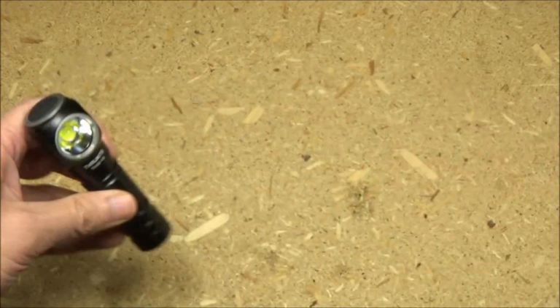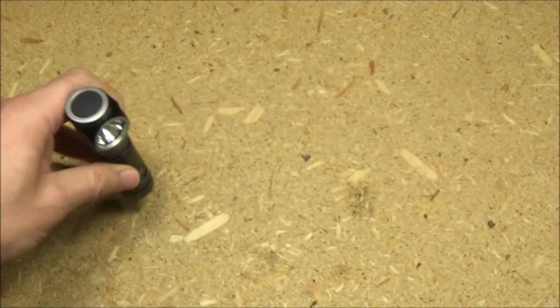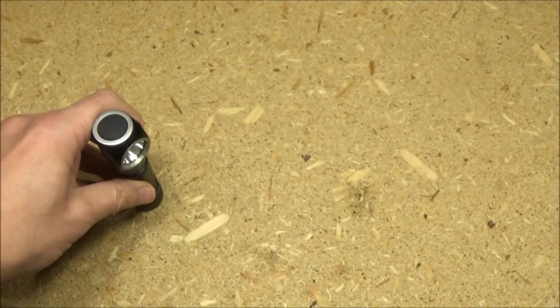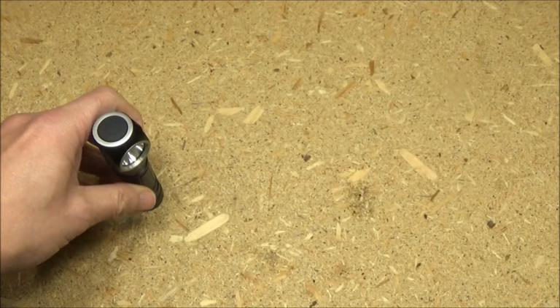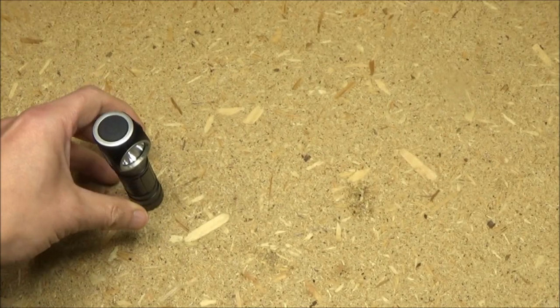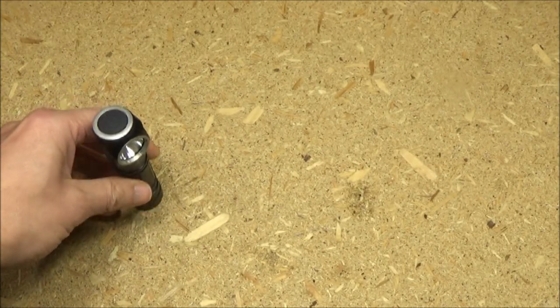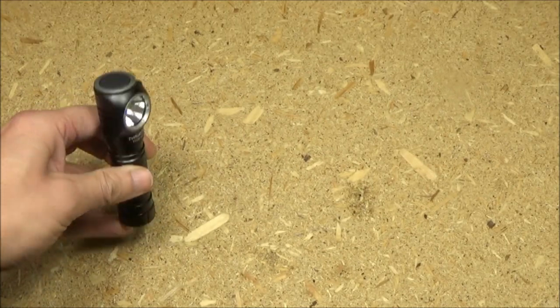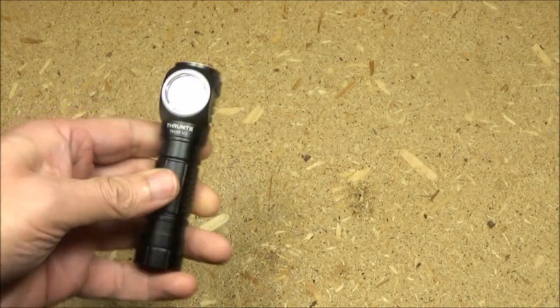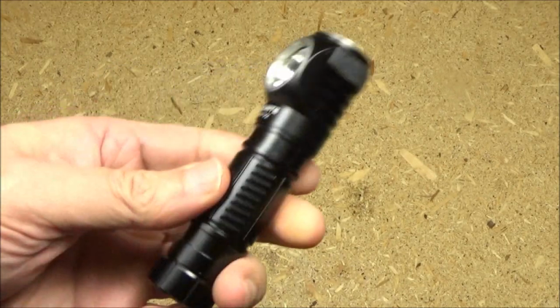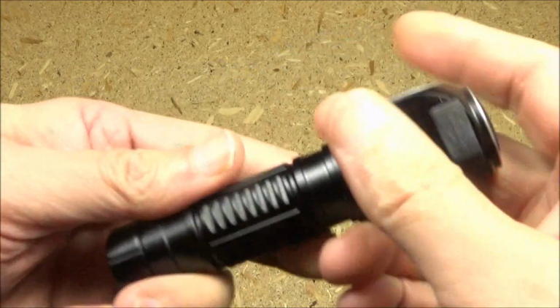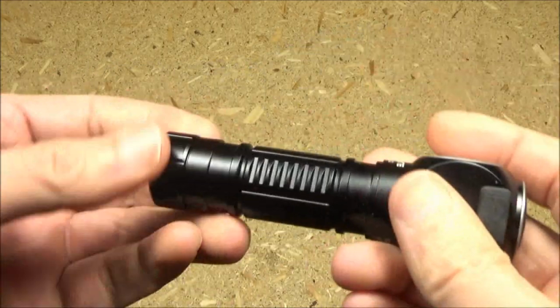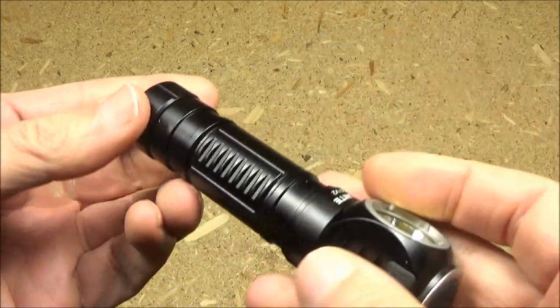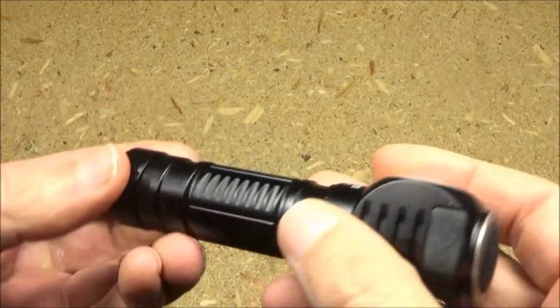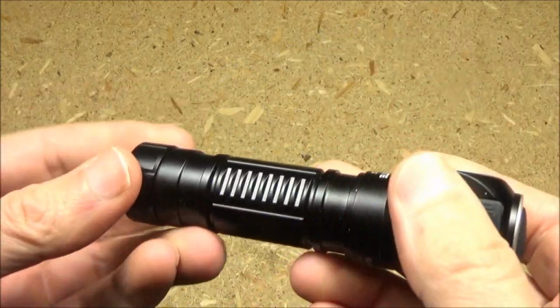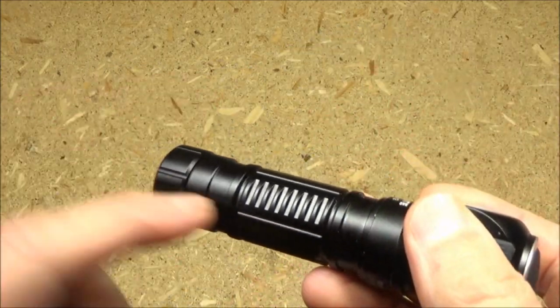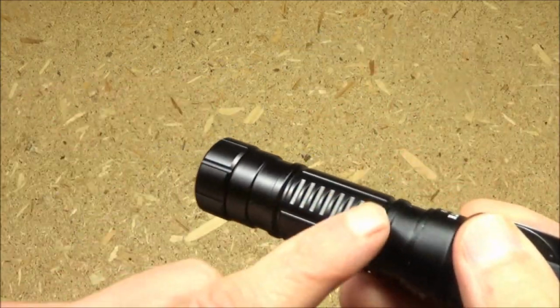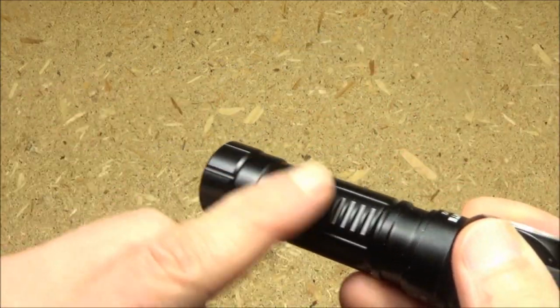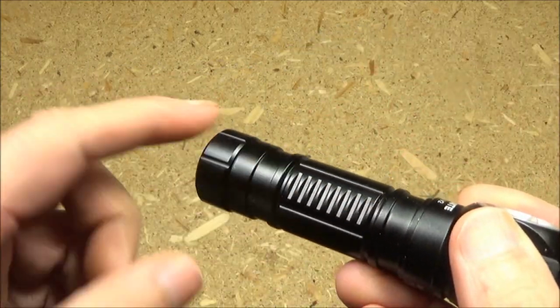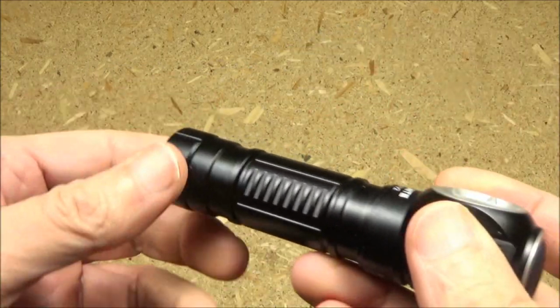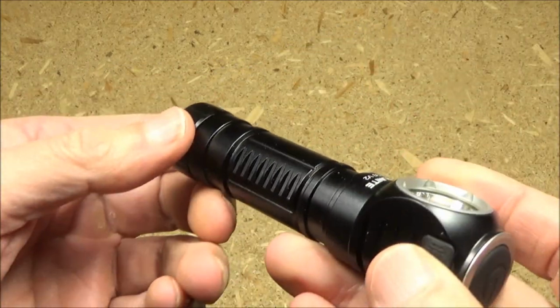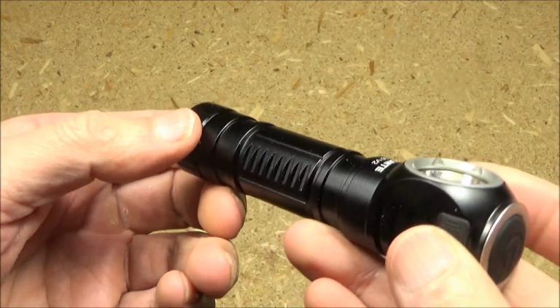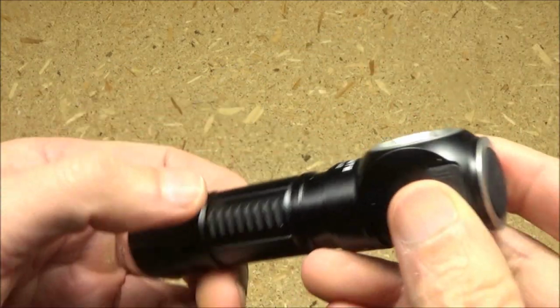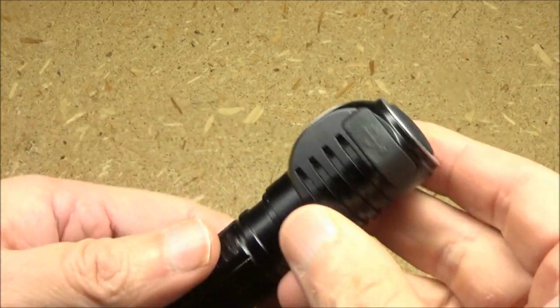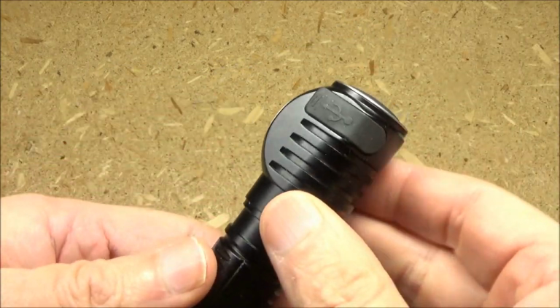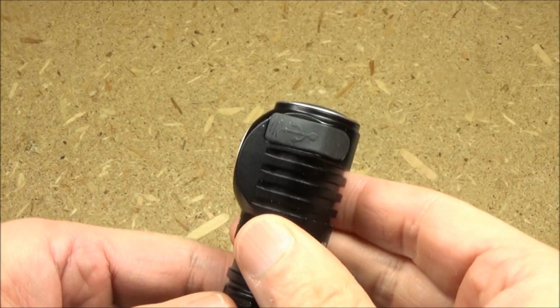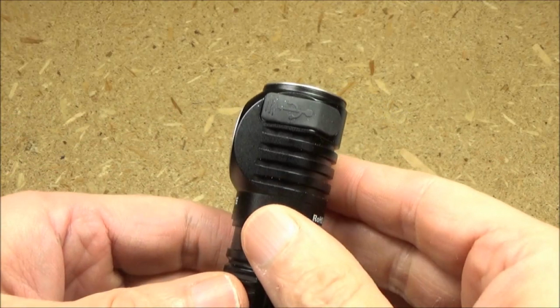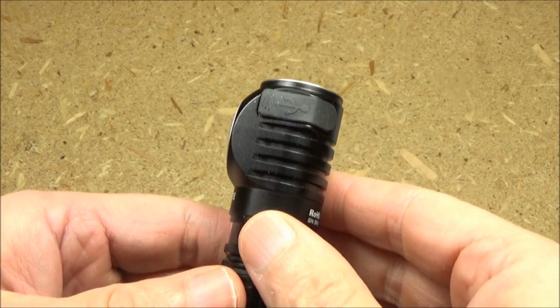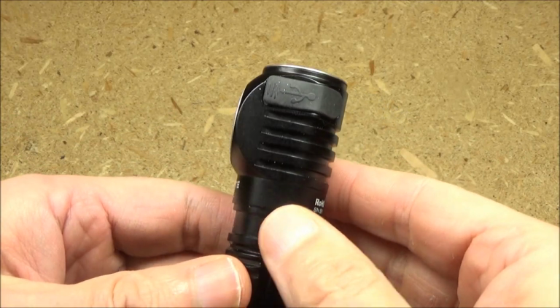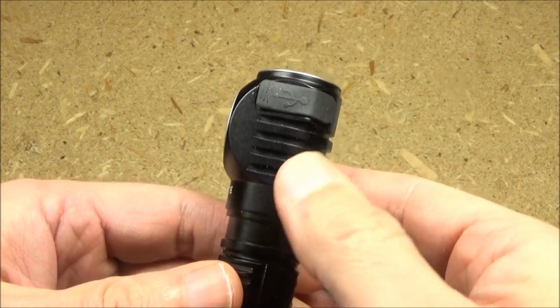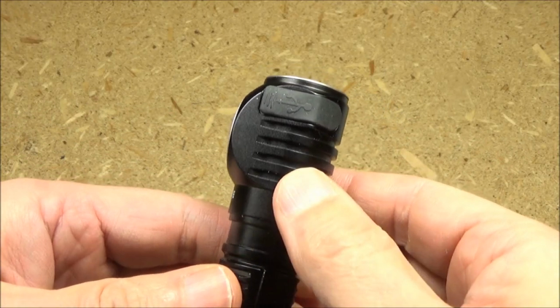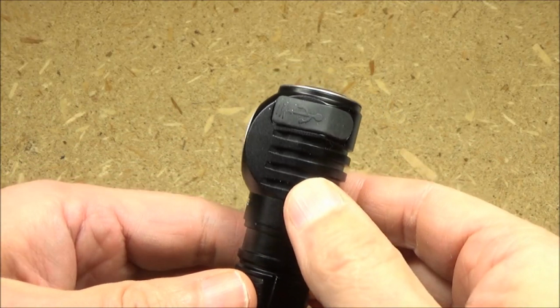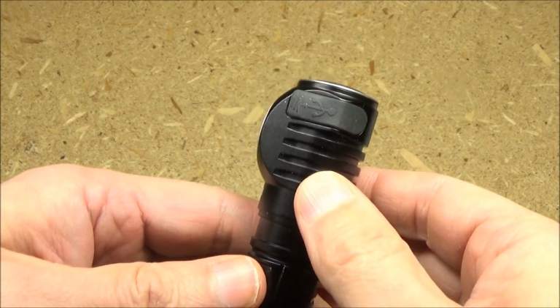It can tail stand. There's more texture here for grip, and it's got a recharging port.